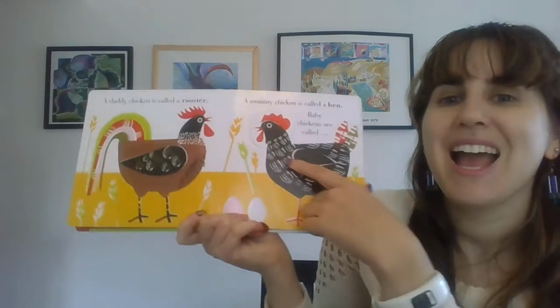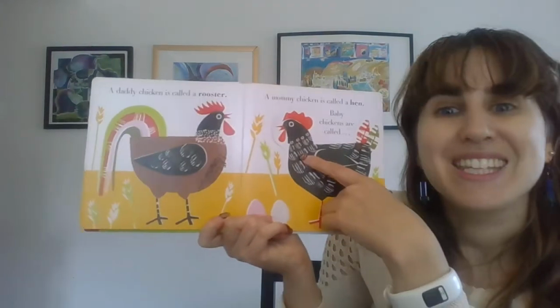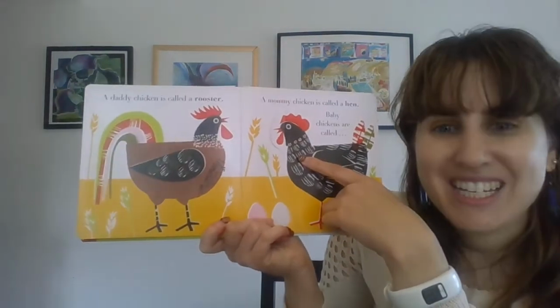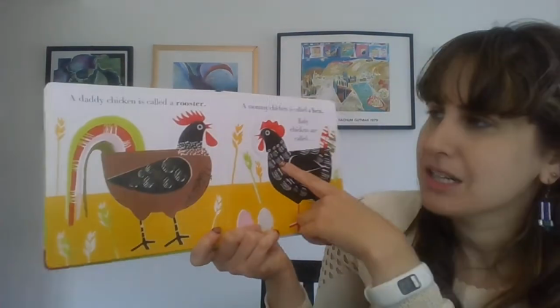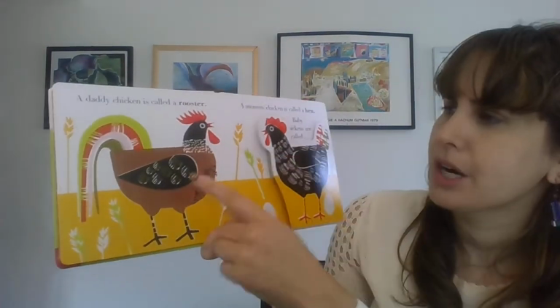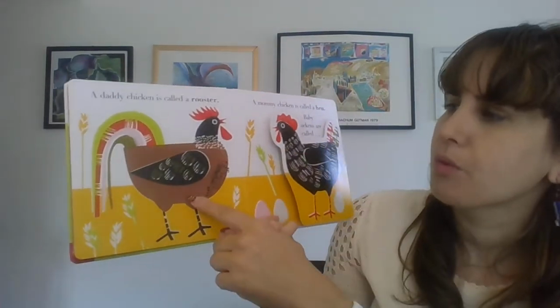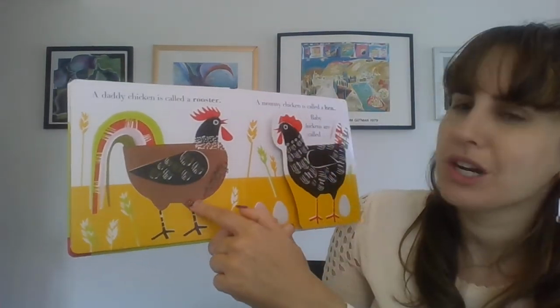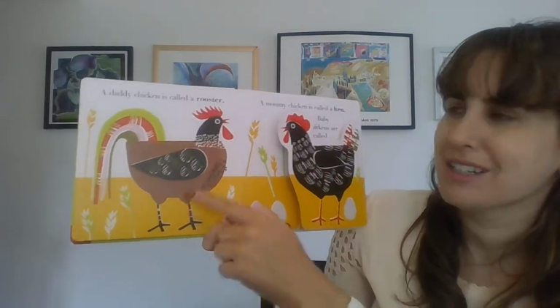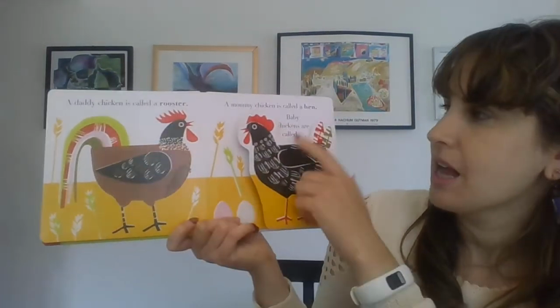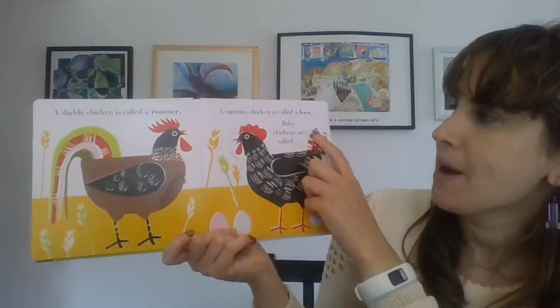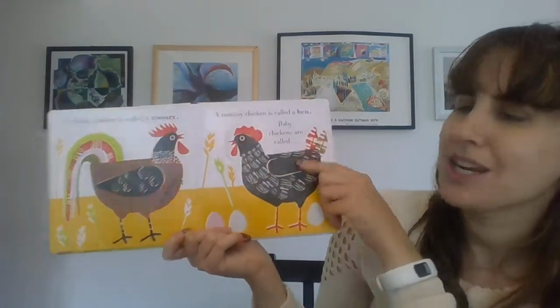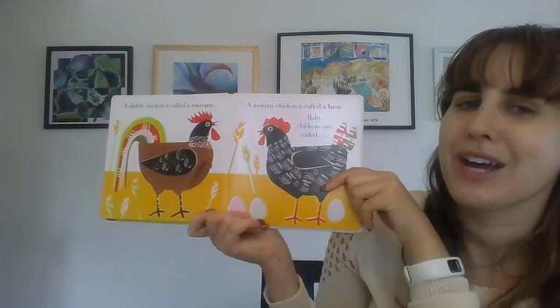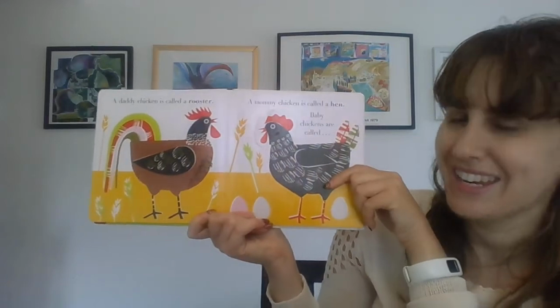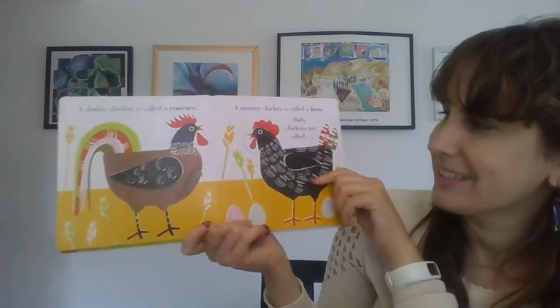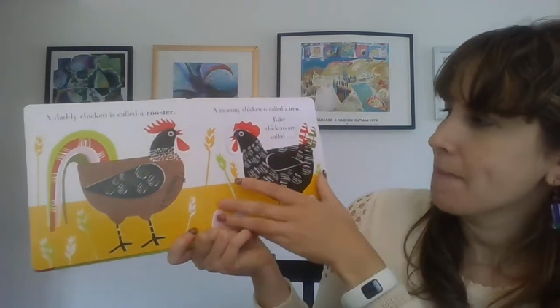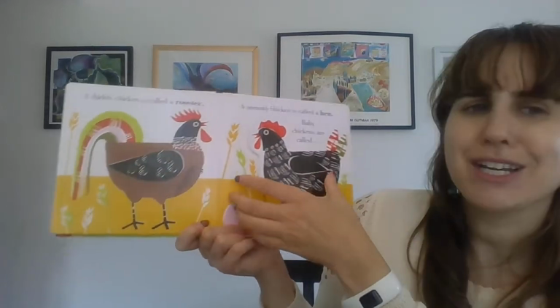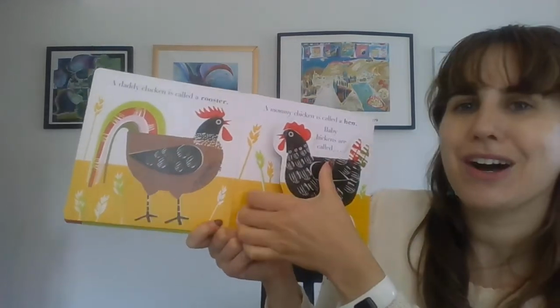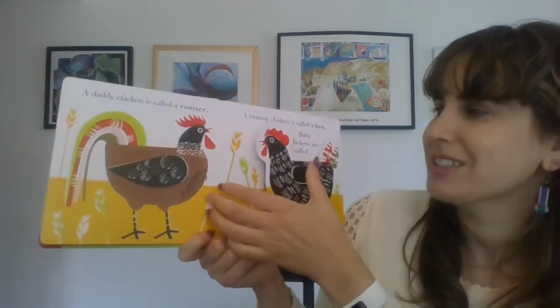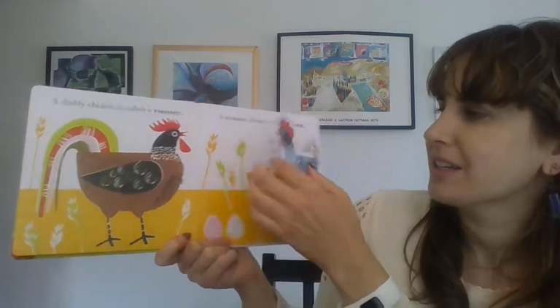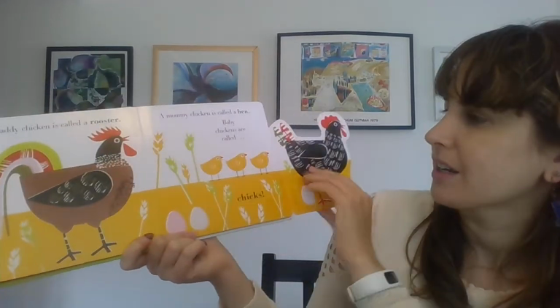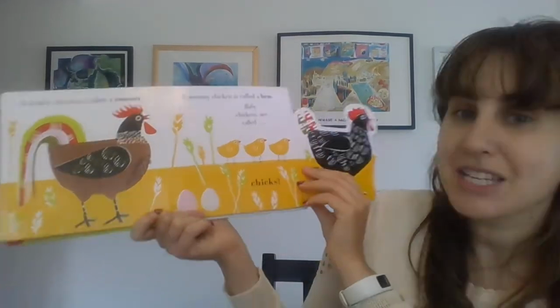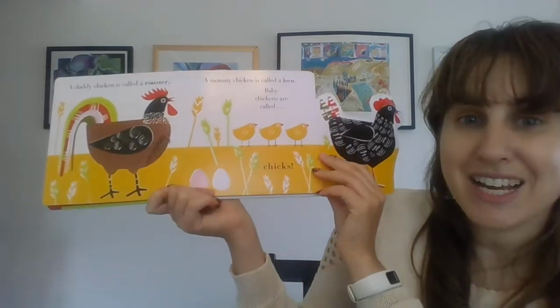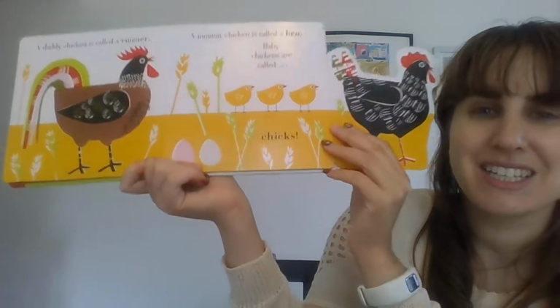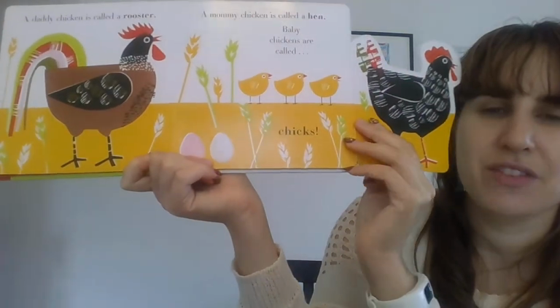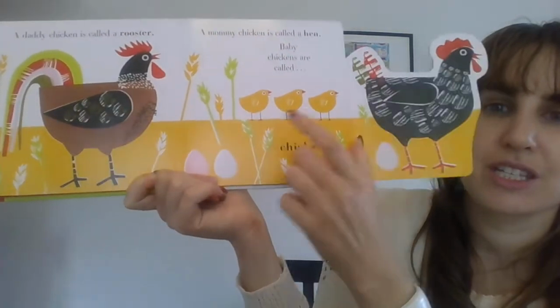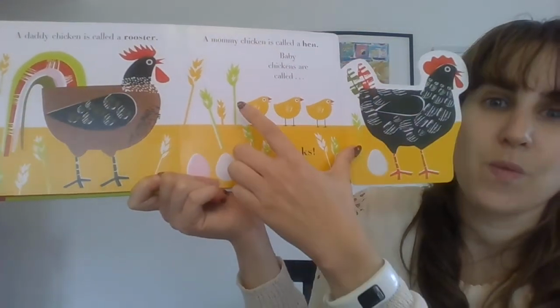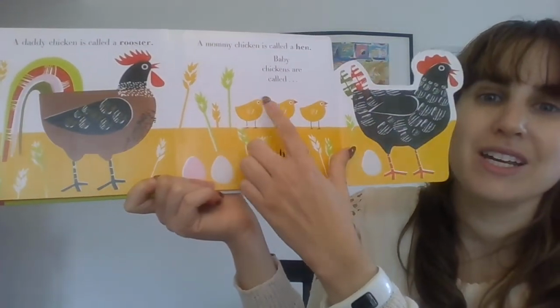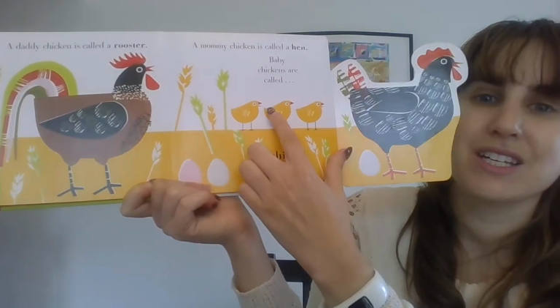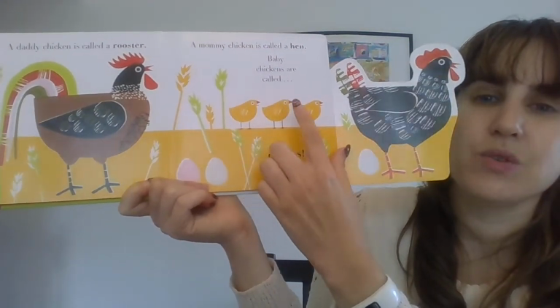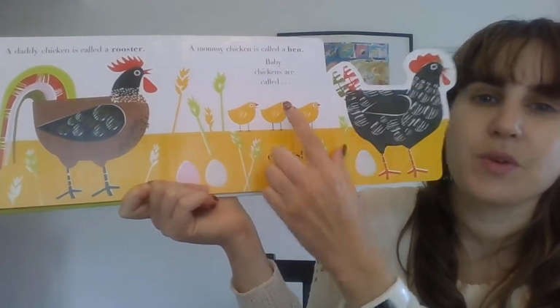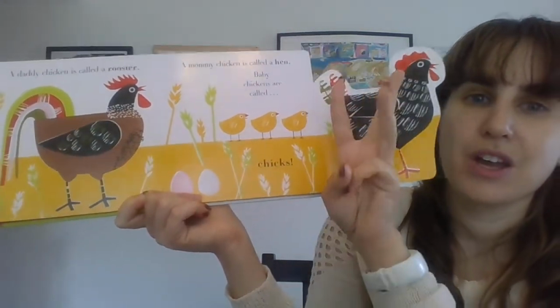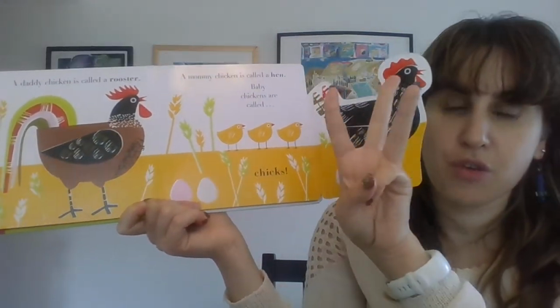A daddy chicken is called a rooster. A mommy chicken is called a hen. Baby chickens are called chicks. Let's count the chicks. One, two, three. Three chicks.